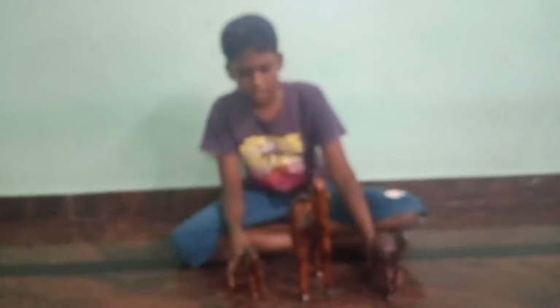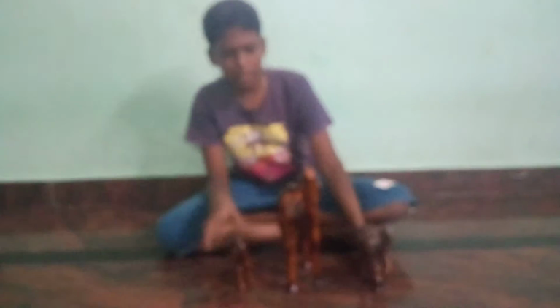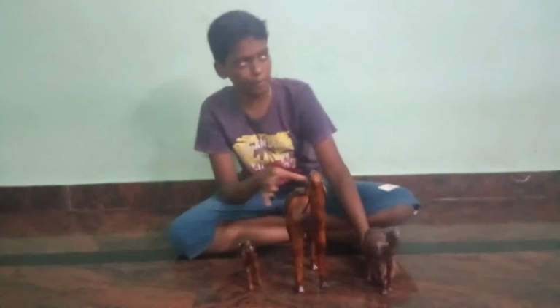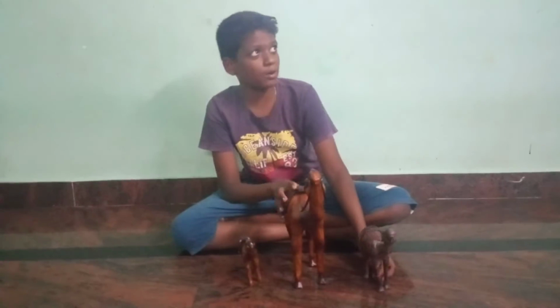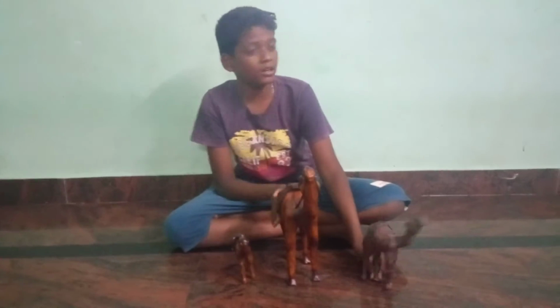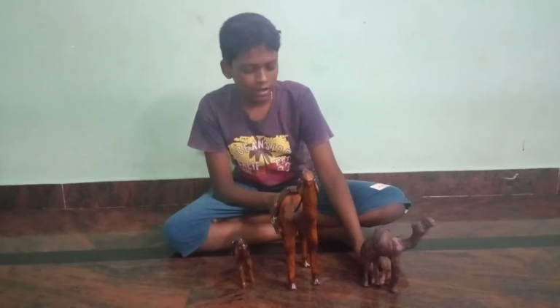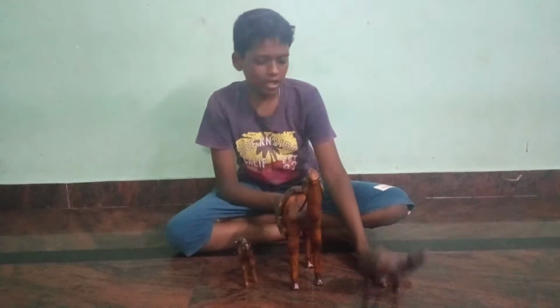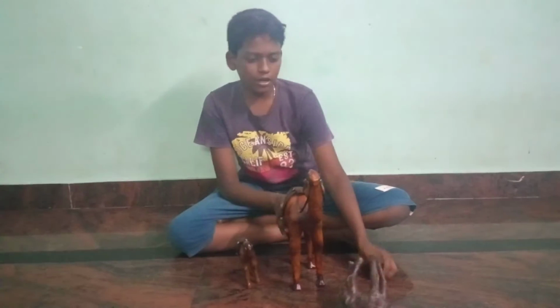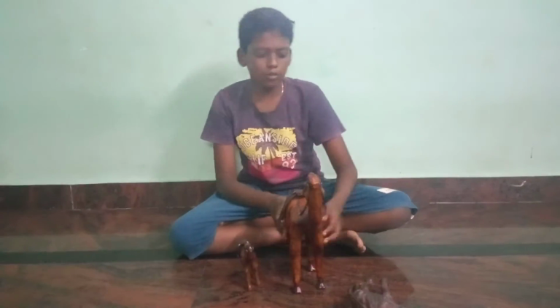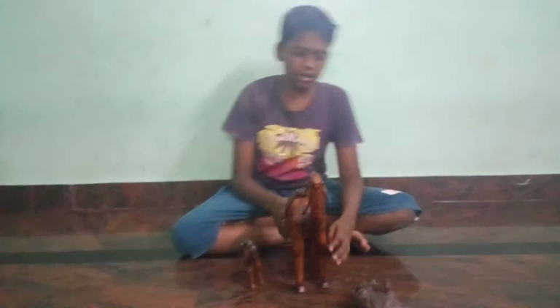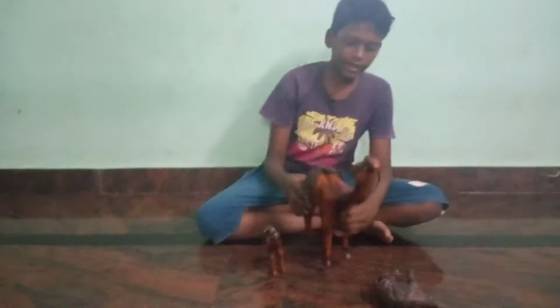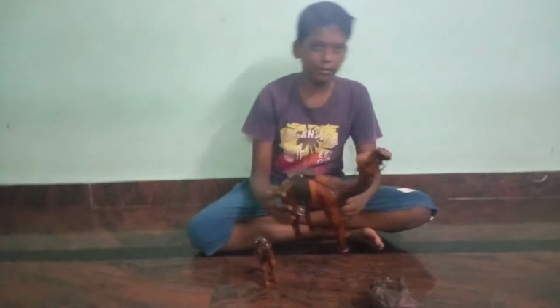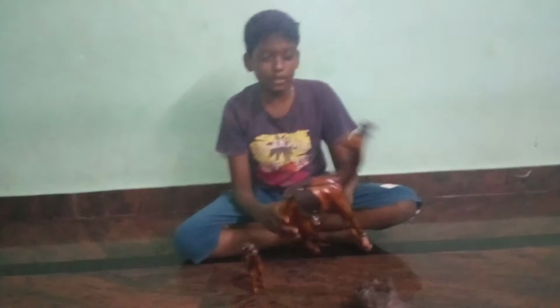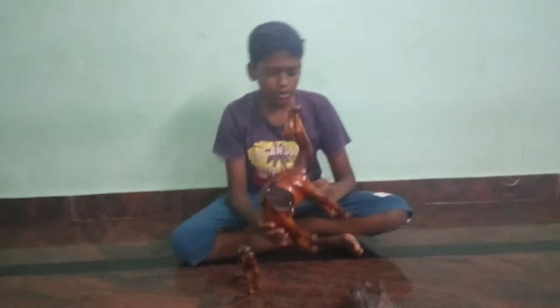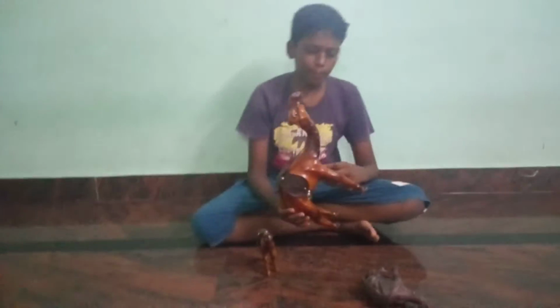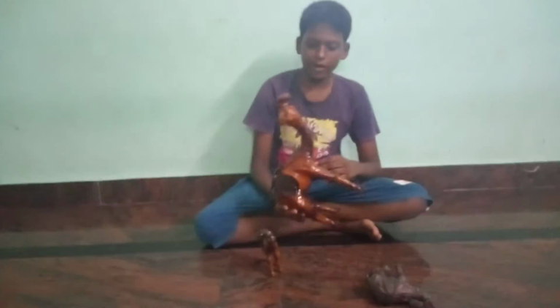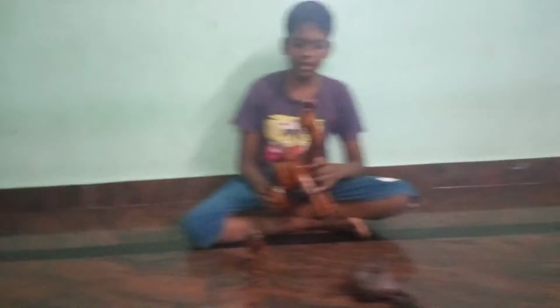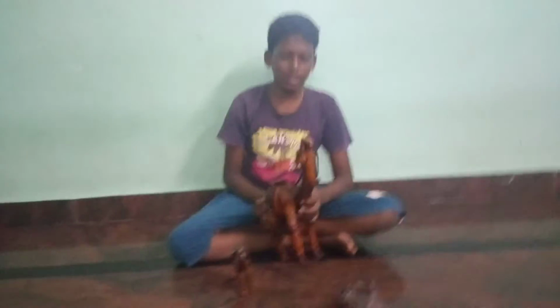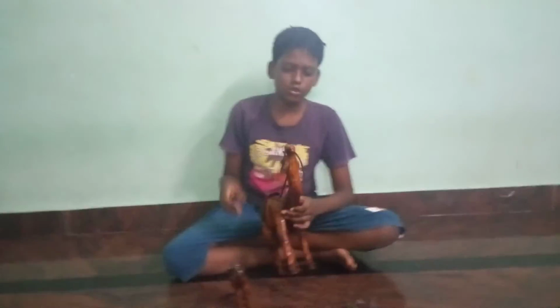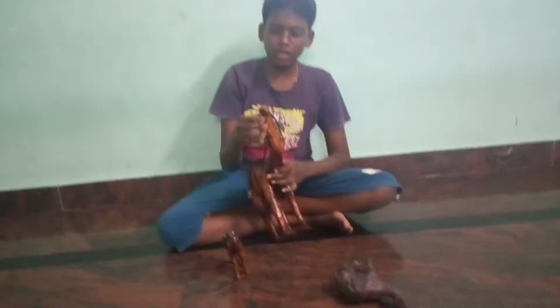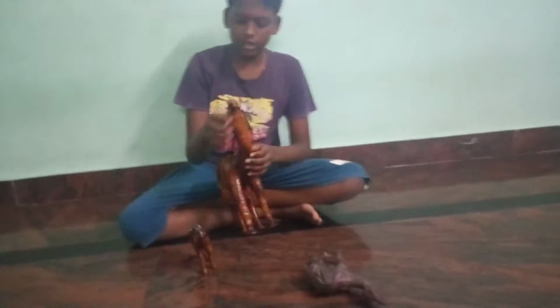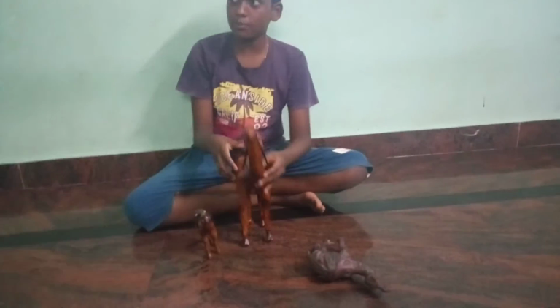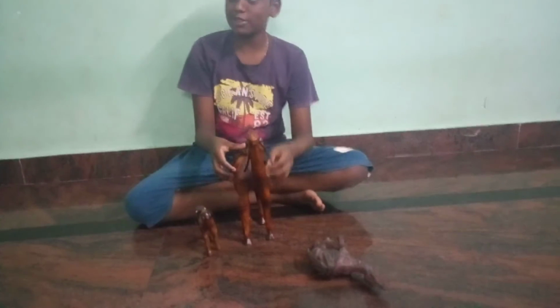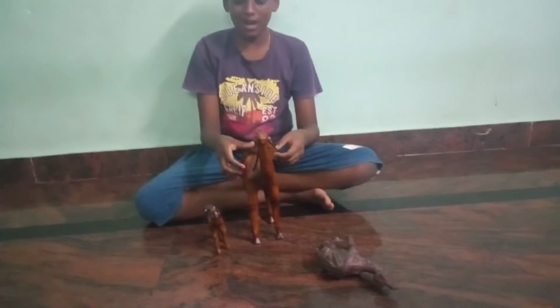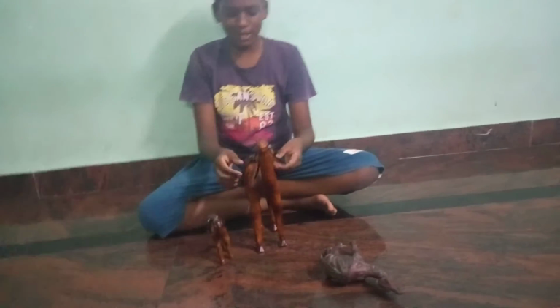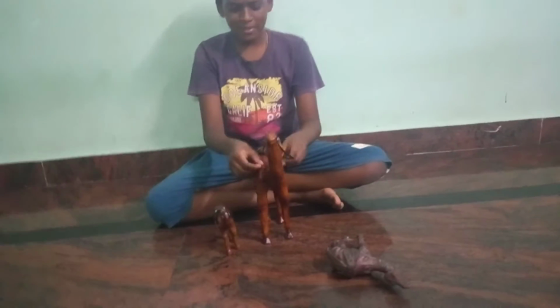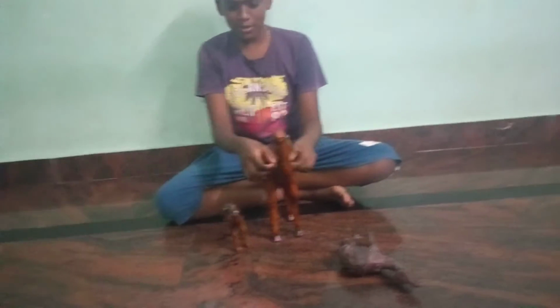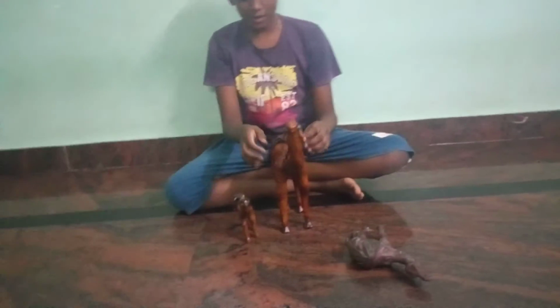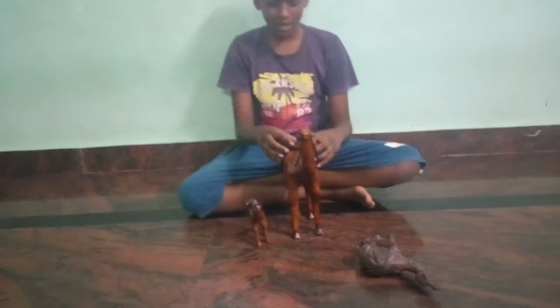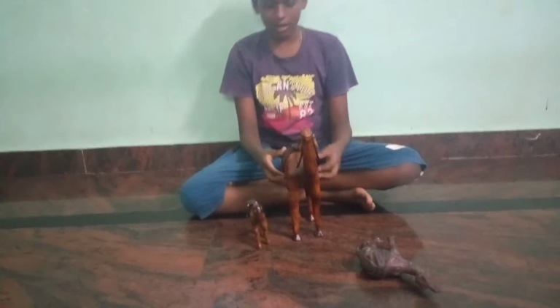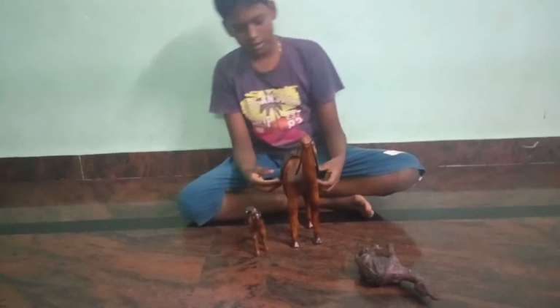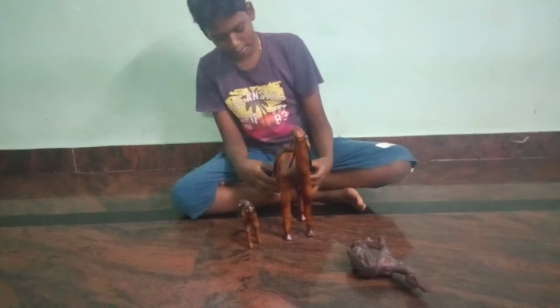Hi friends, welcome to Just Want To All. In this camera, you can operate the battery in this camera, so you can use it in the paper.